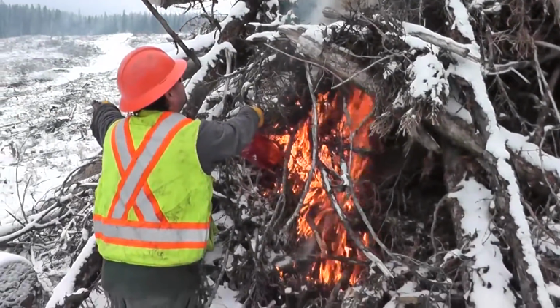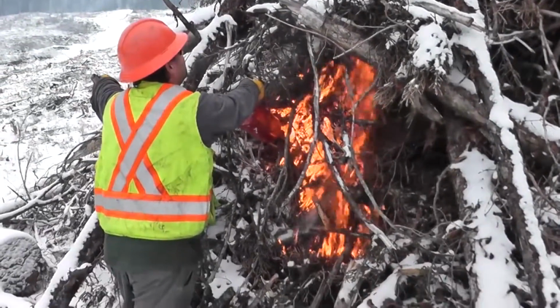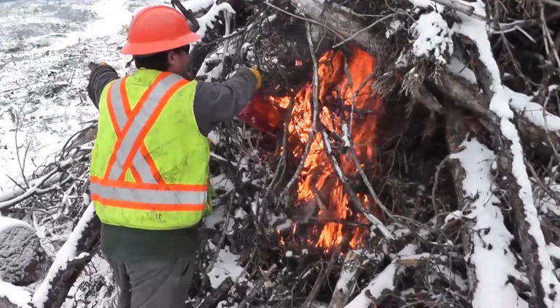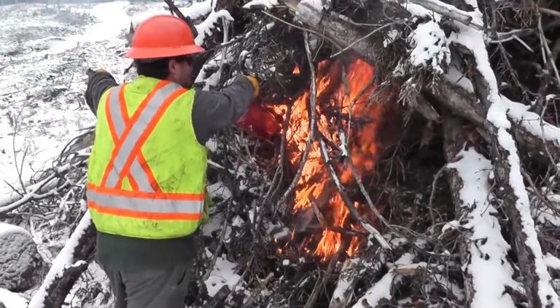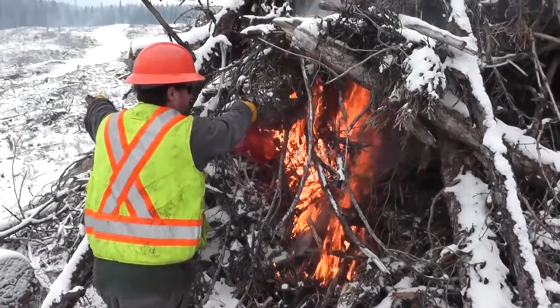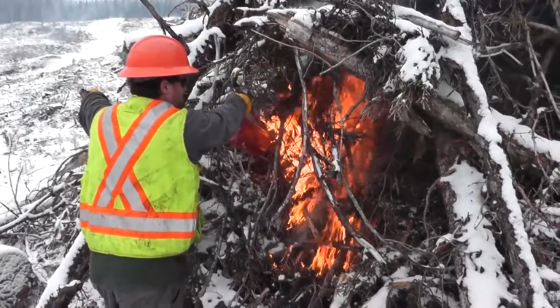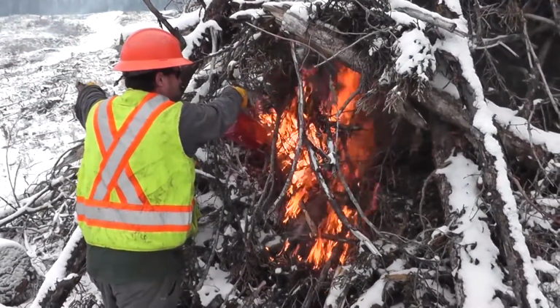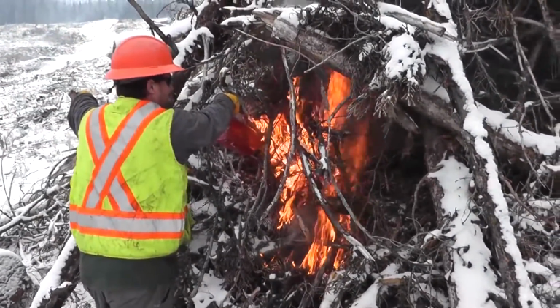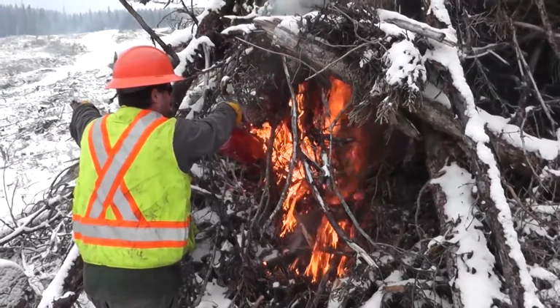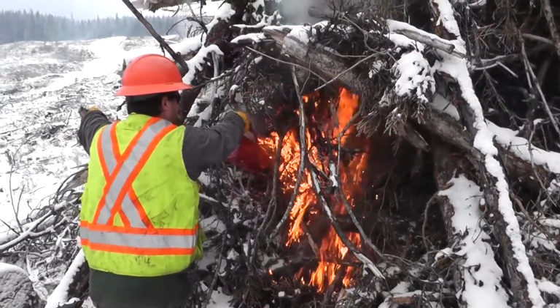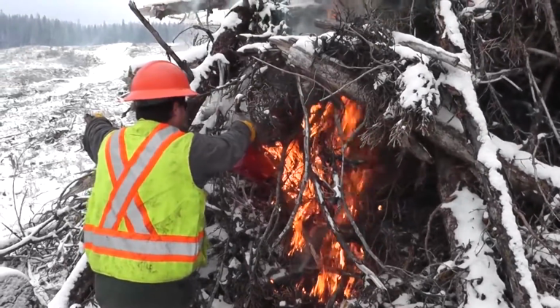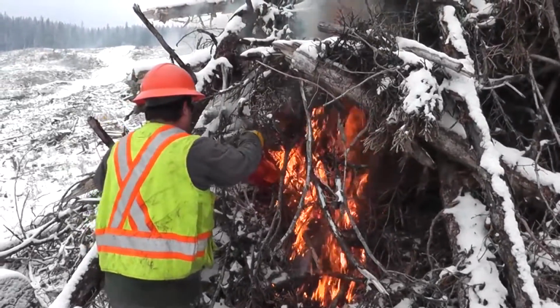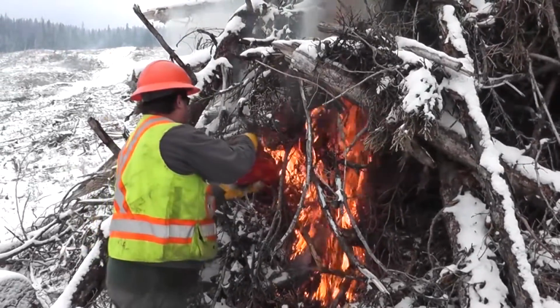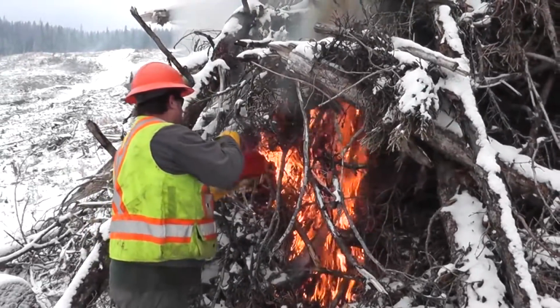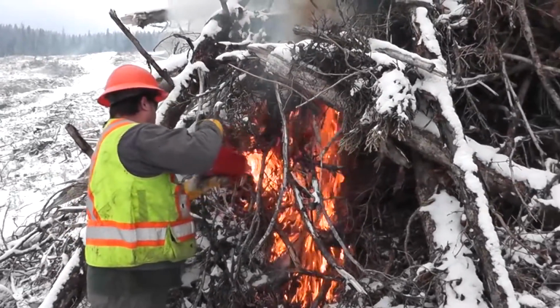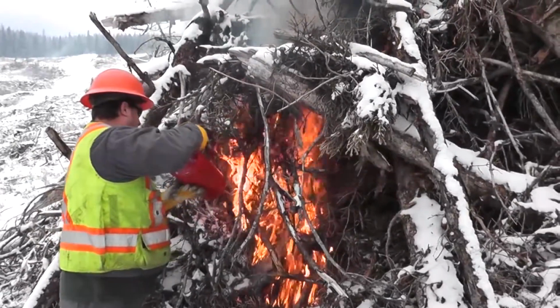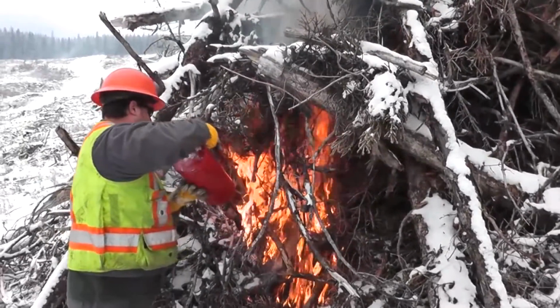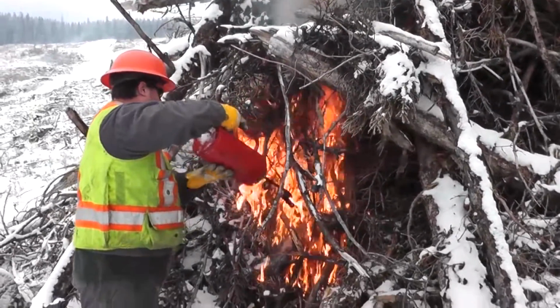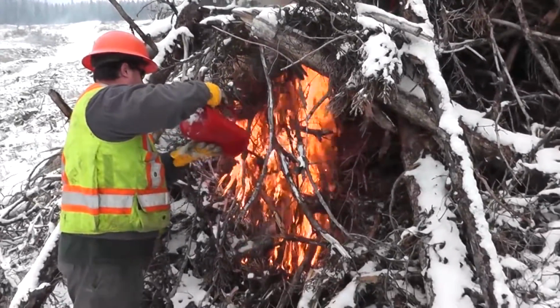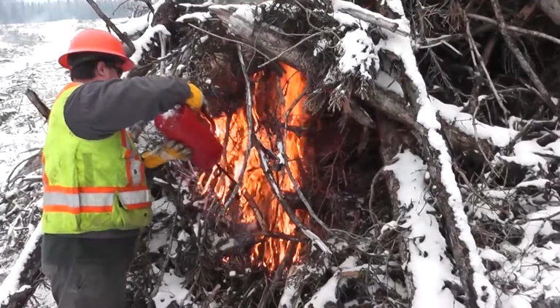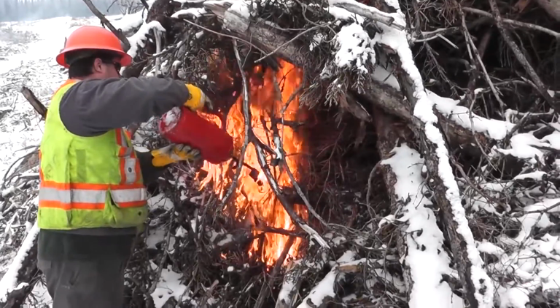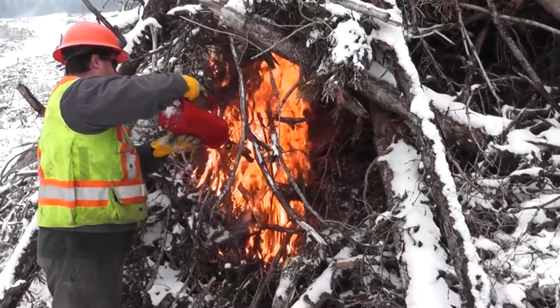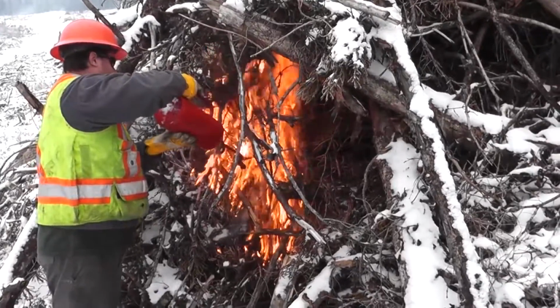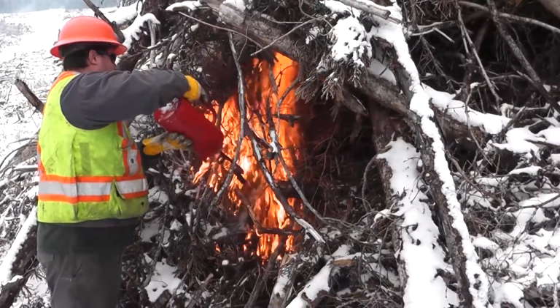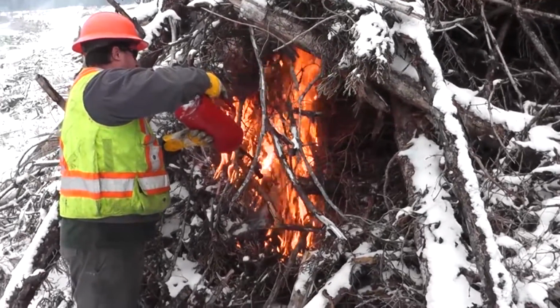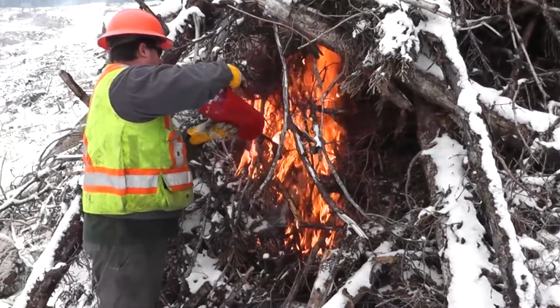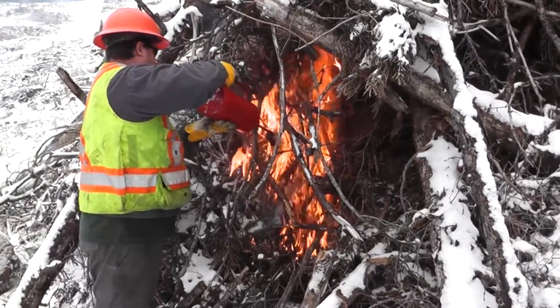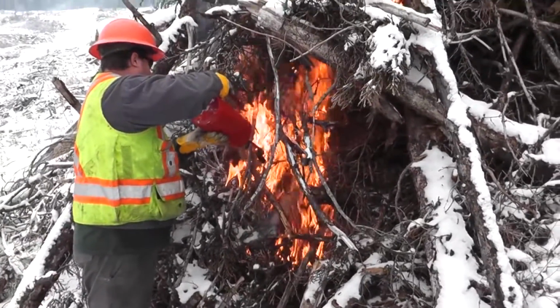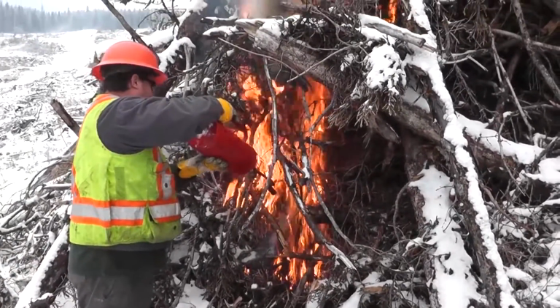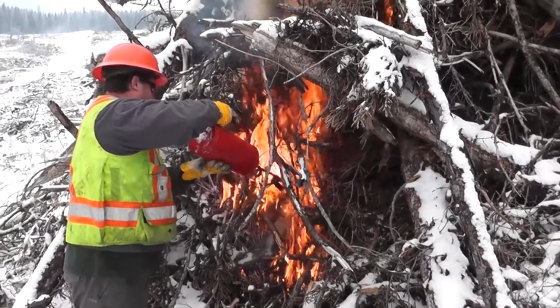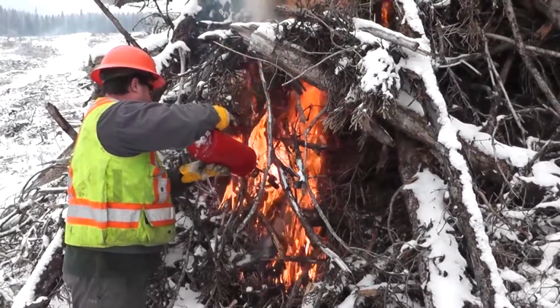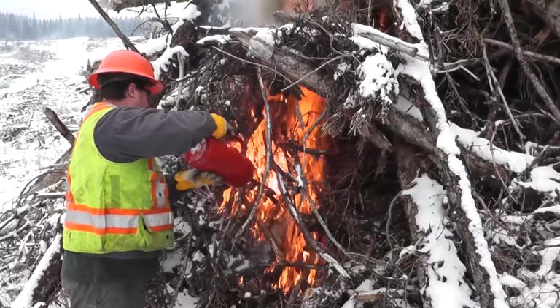Drip torches aren't the only equipment used when burning piles. It's also possible to have a propane-based torch, which you'll see in a couple minutes. The propane torches are basically a small torch attached to a ten pound propane bottle, which is strapped to a backpack frame.